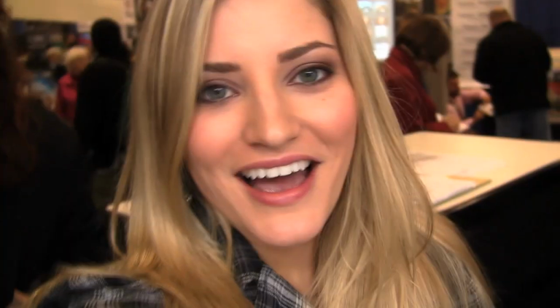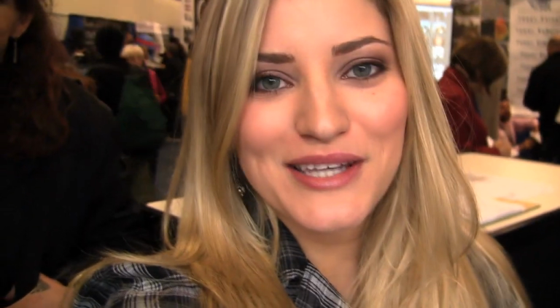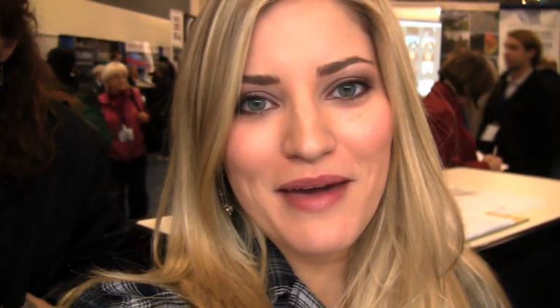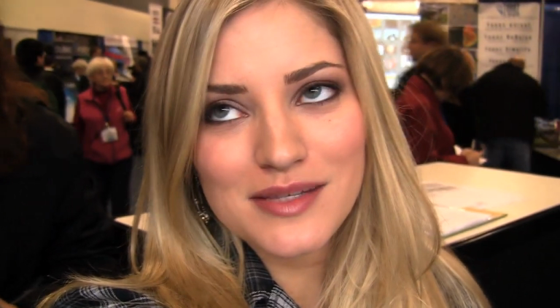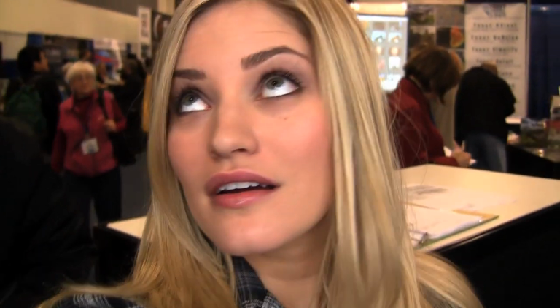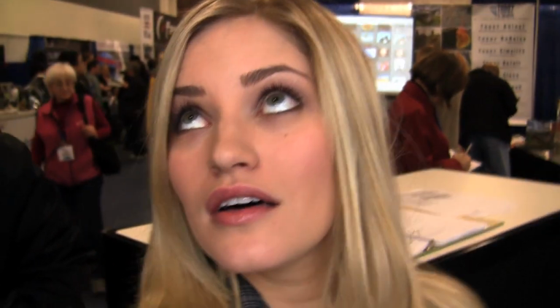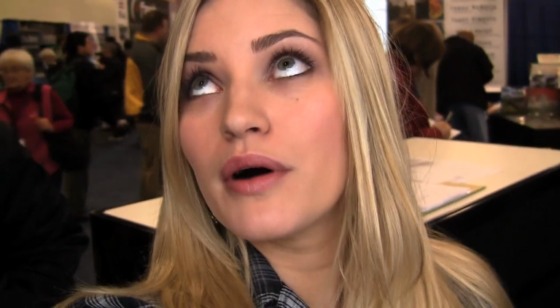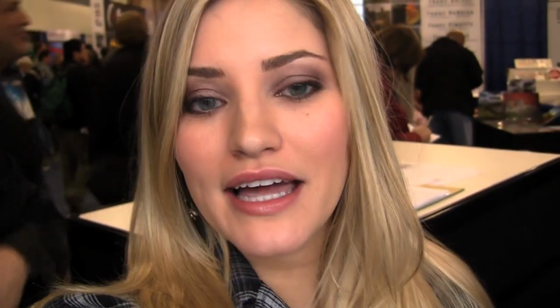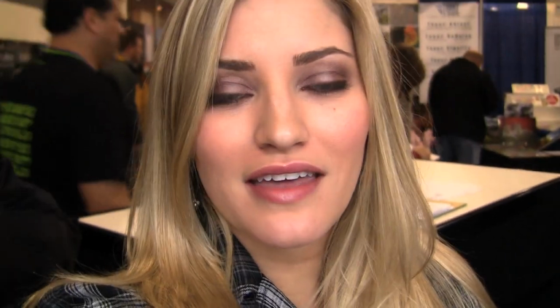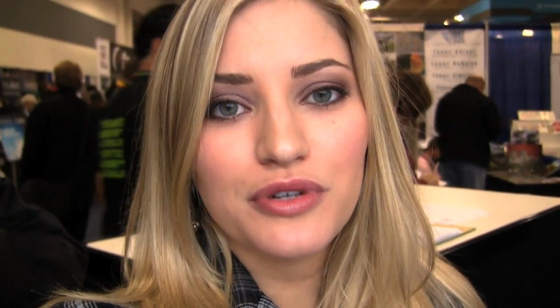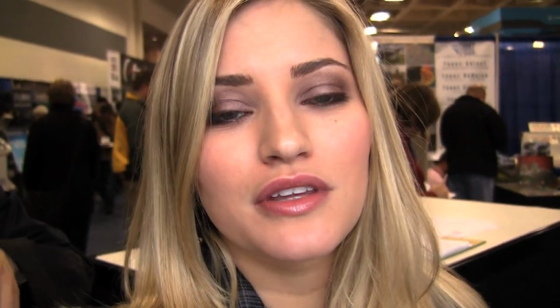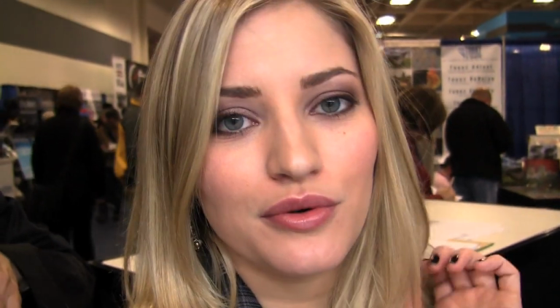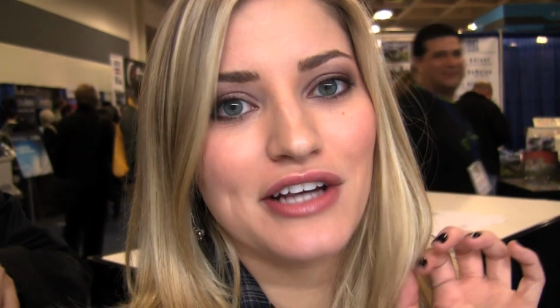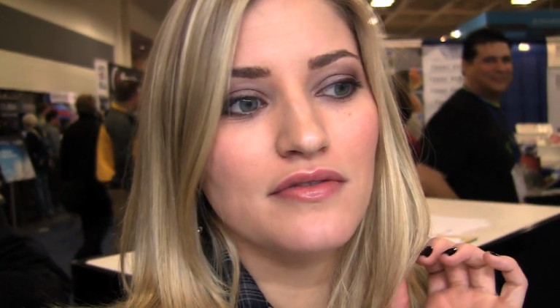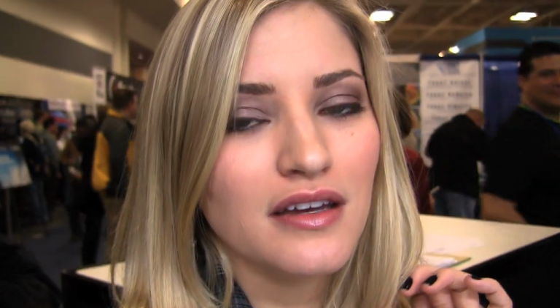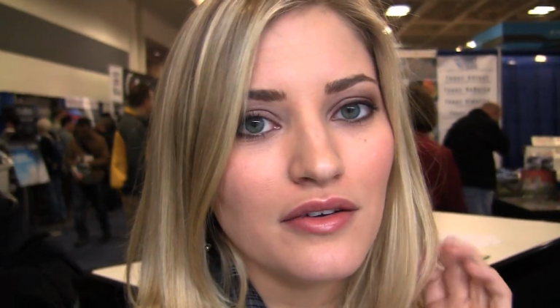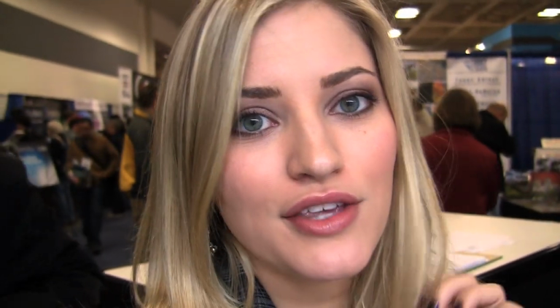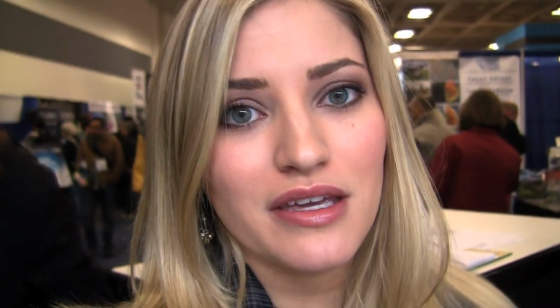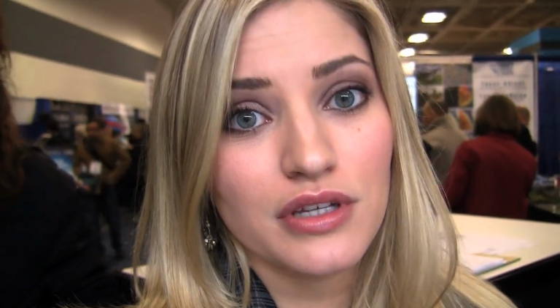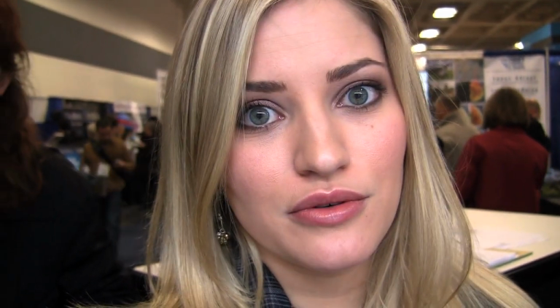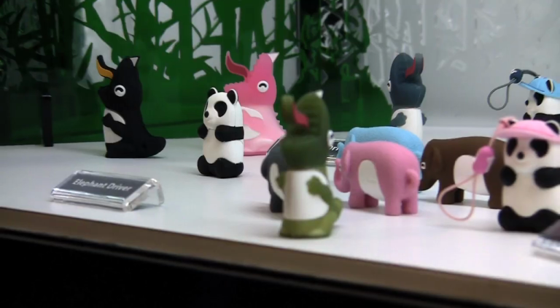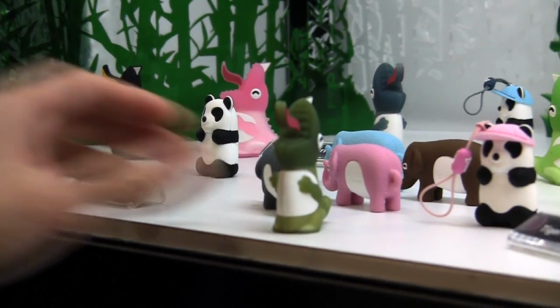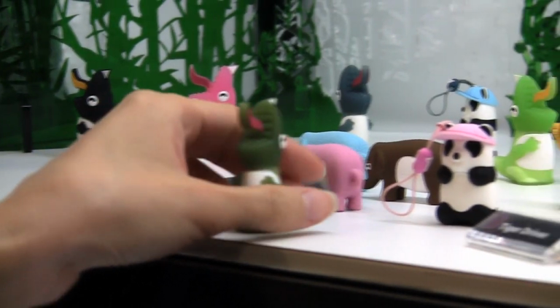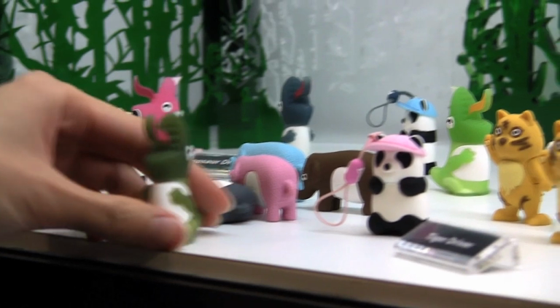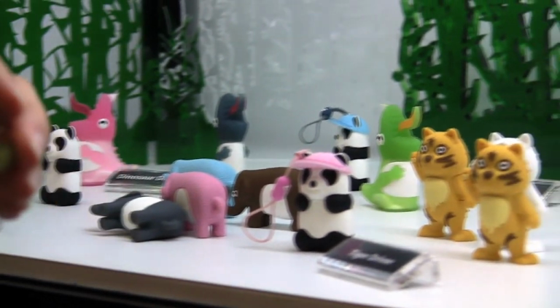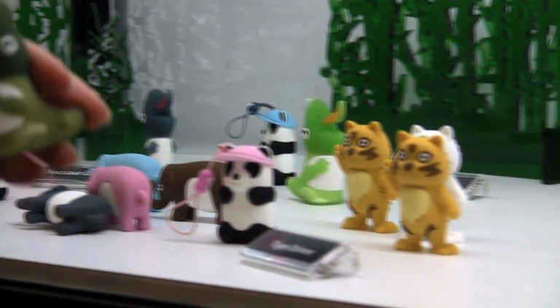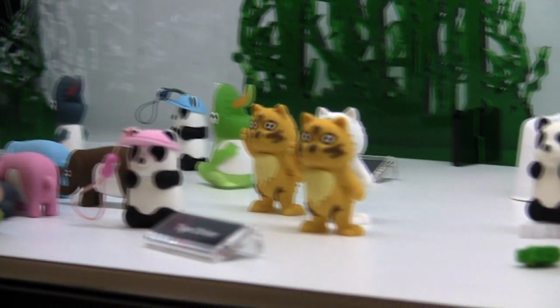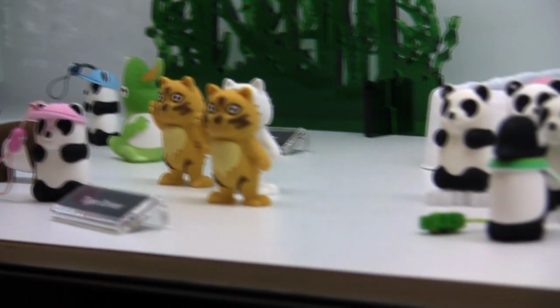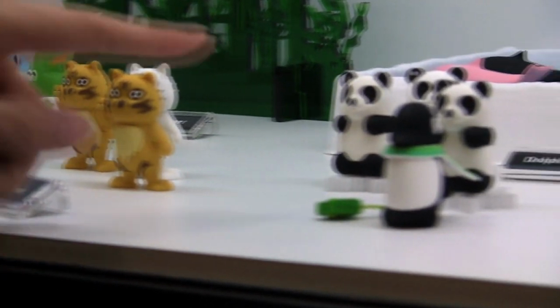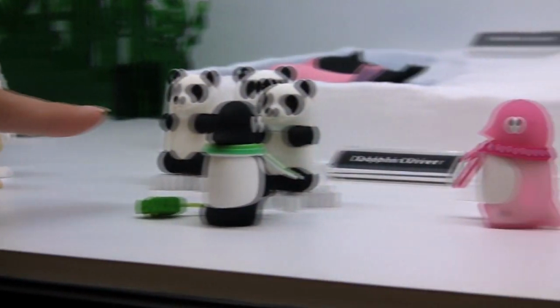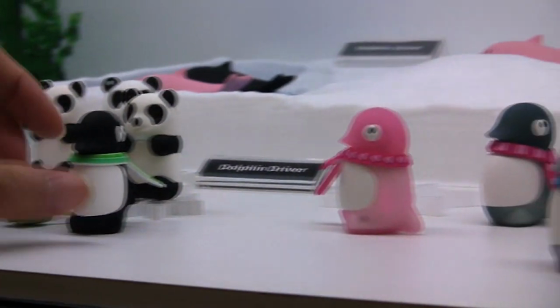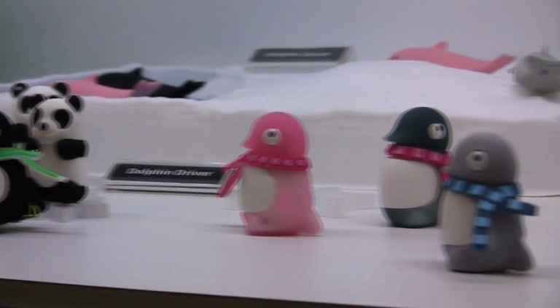So I'm hanging out at this booth here. It's called Bone Collection, and they have some really, really cute flash drives. By cute, I mean really cute. Which one's your favorite? I don't know — this thing. Oh look, there's a panda! Oh, penguins!